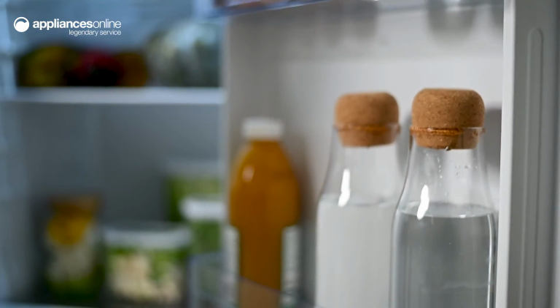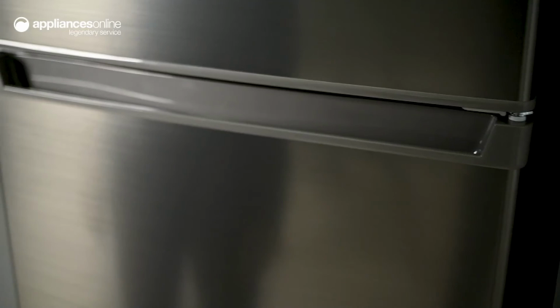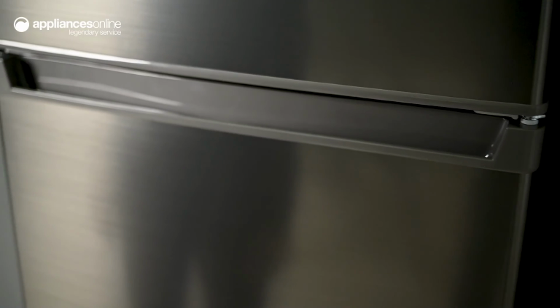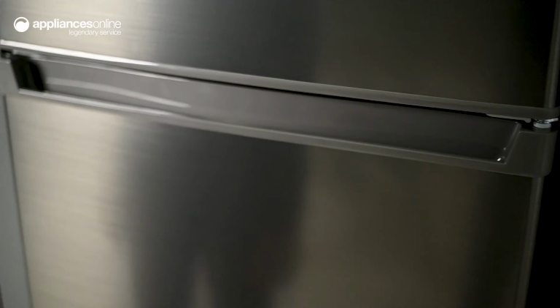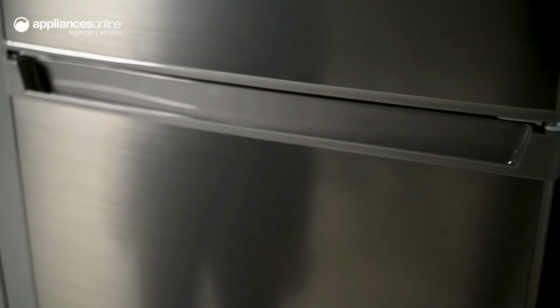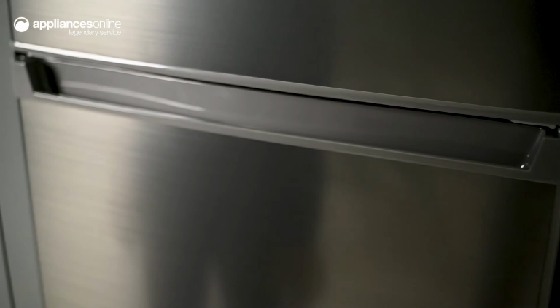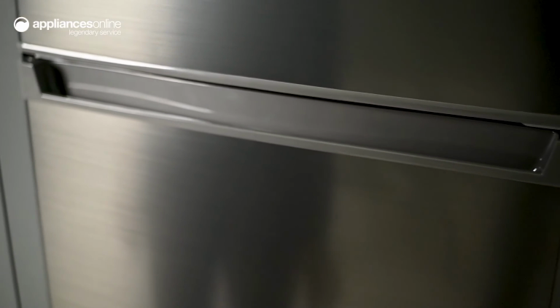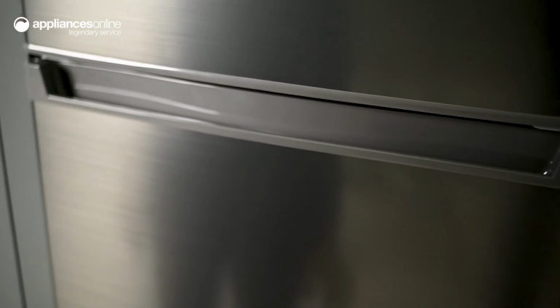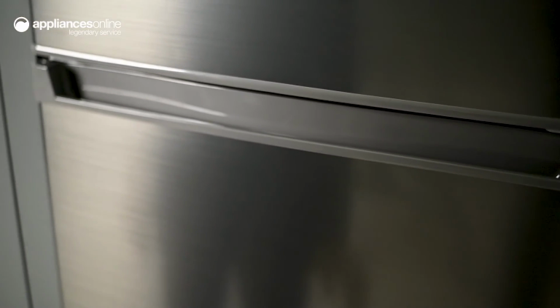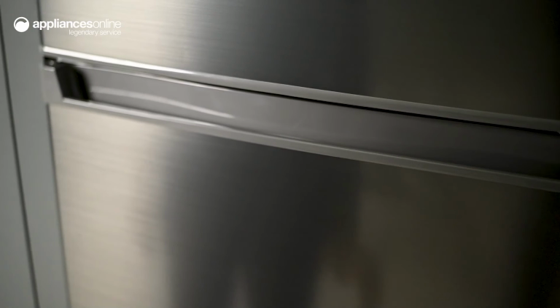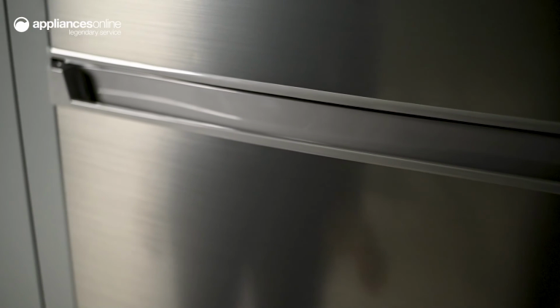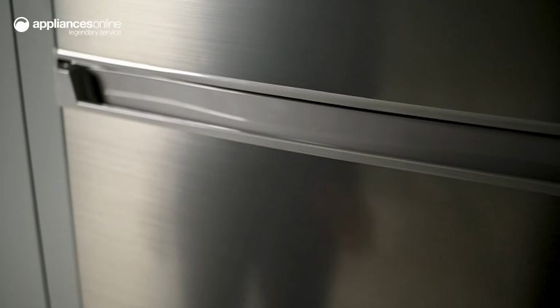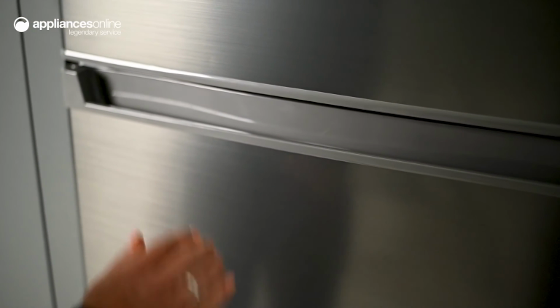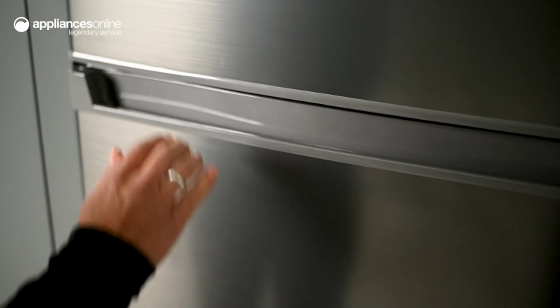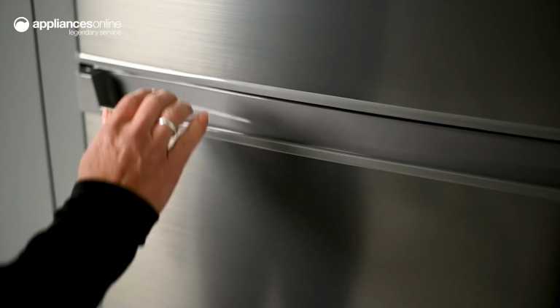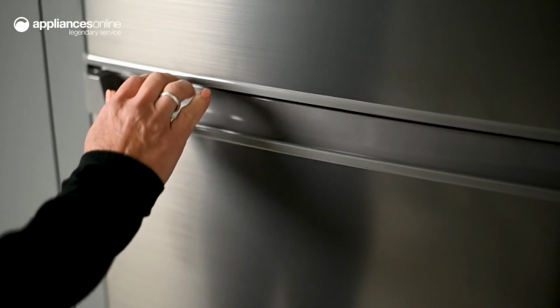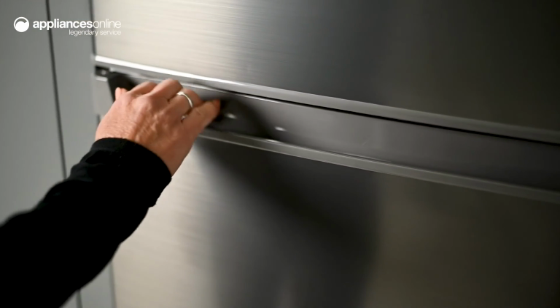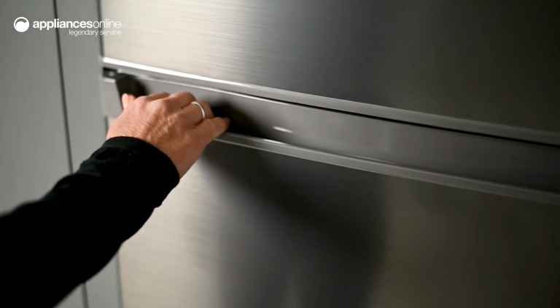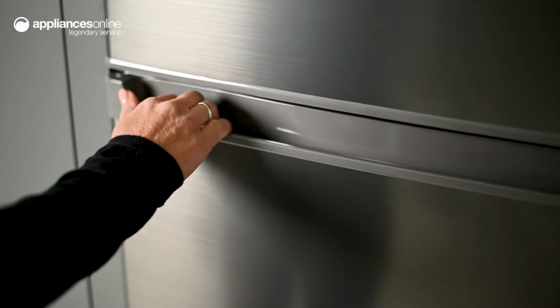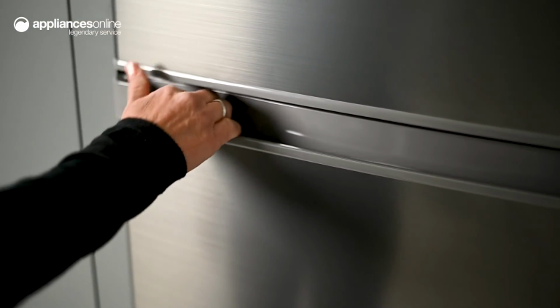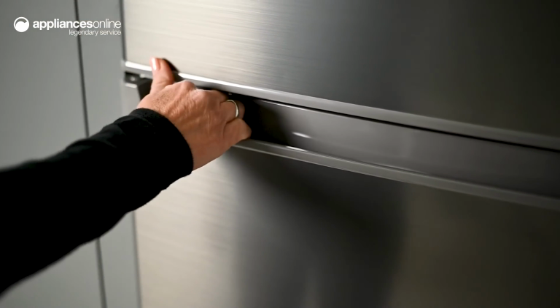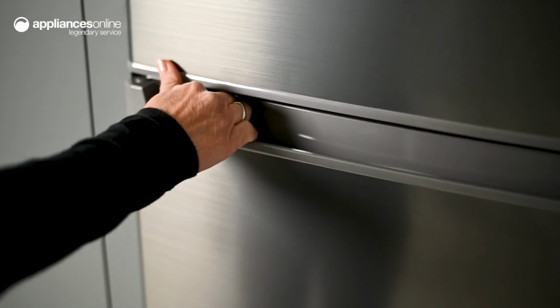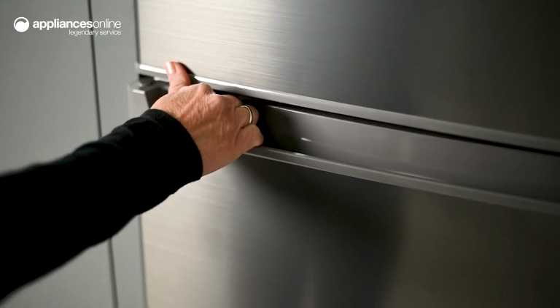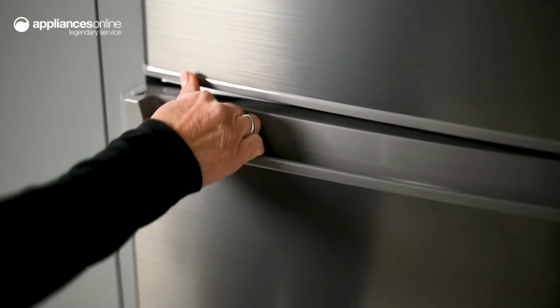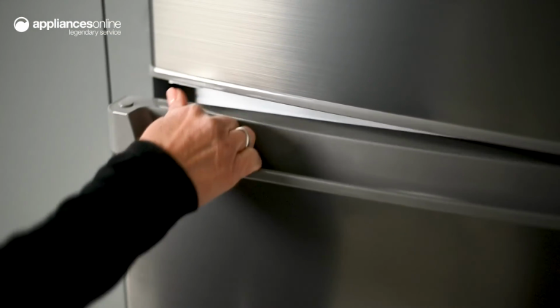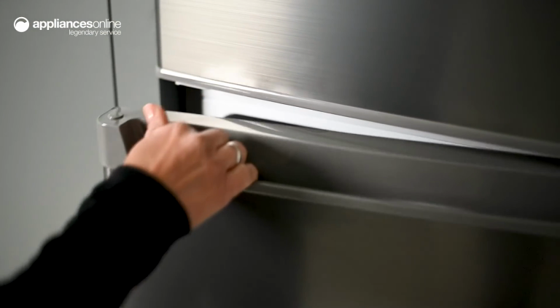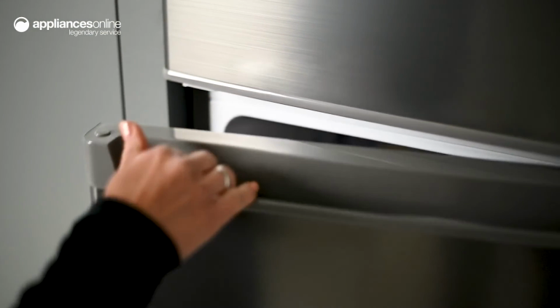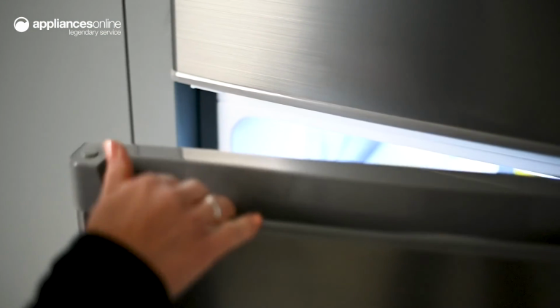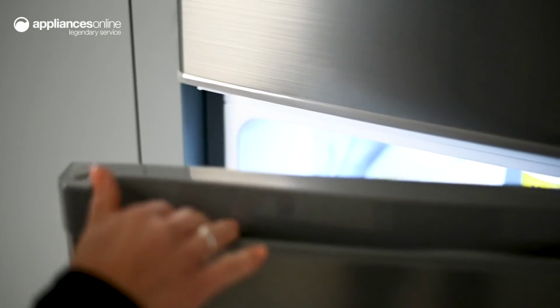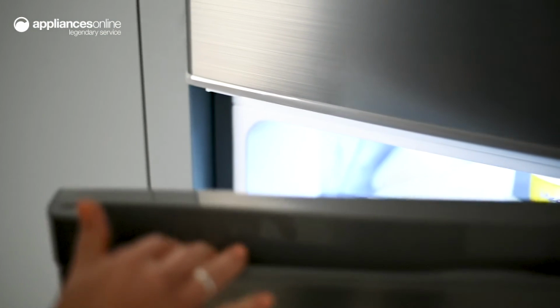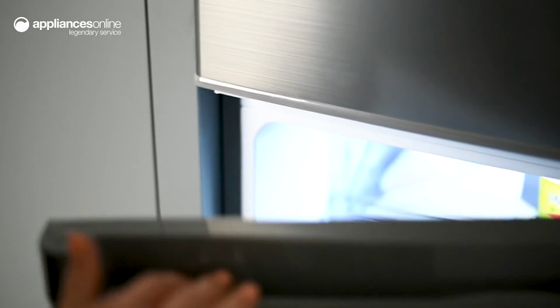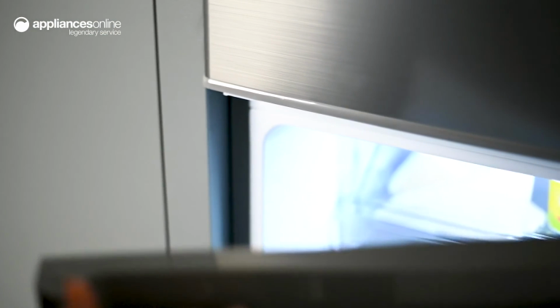On the outside, the sleek stainless steel finish and recessed door handles add a modern touch to any space while complementing most kitchen appliances.